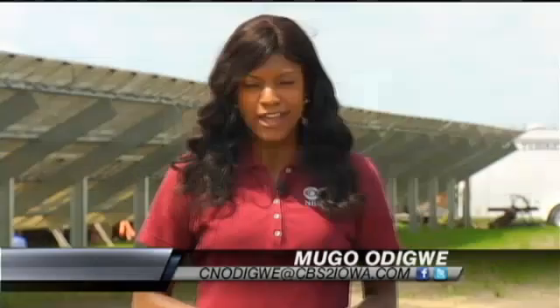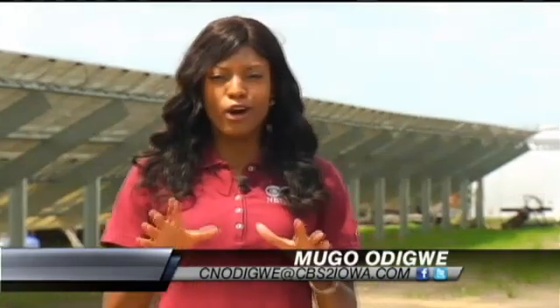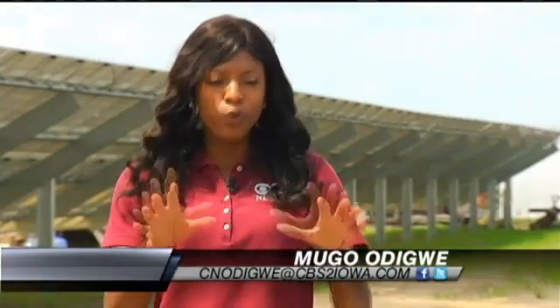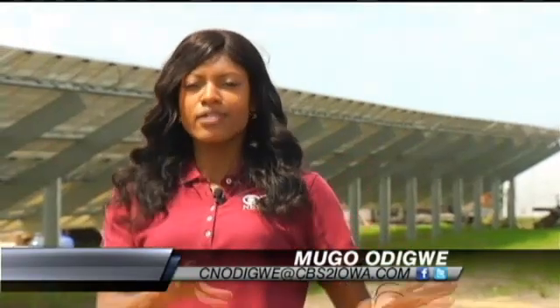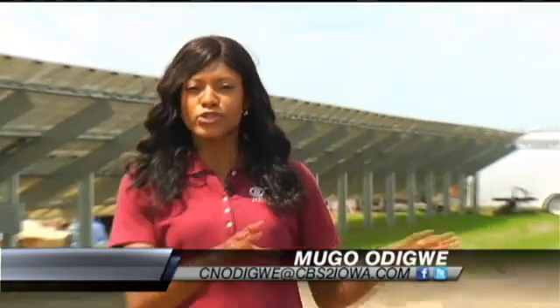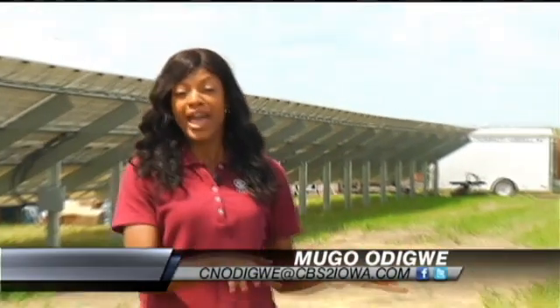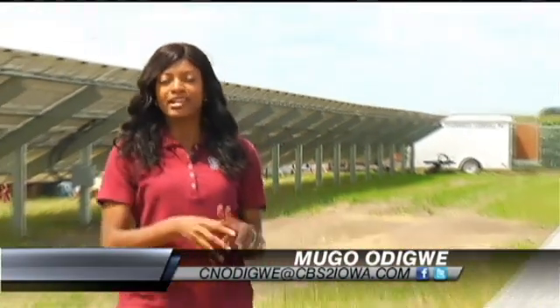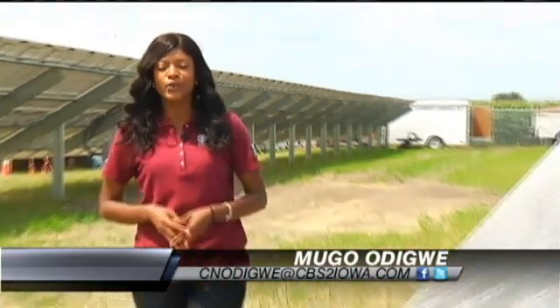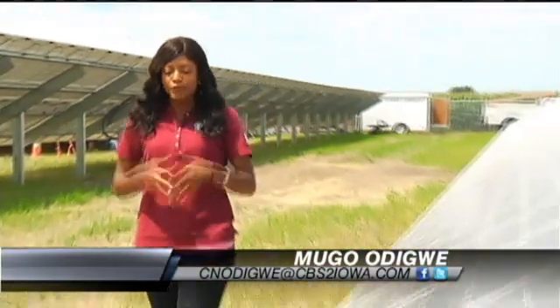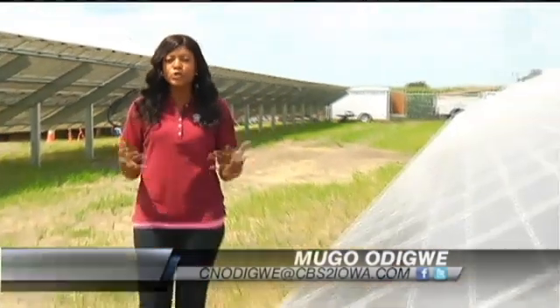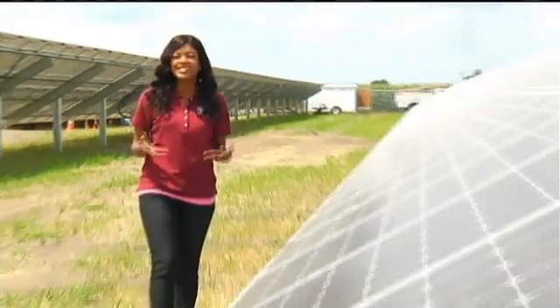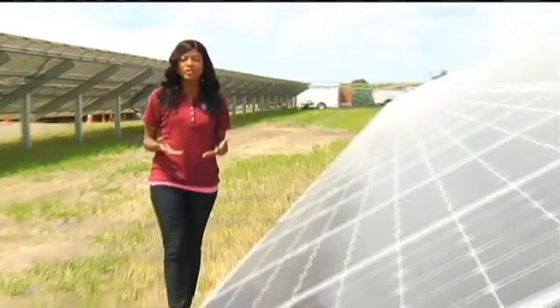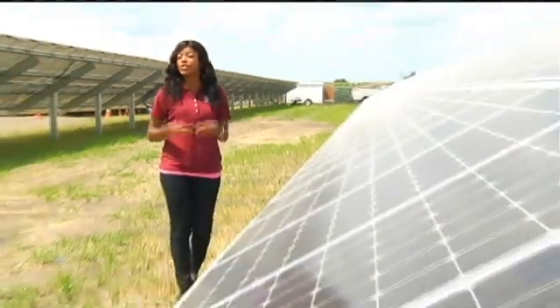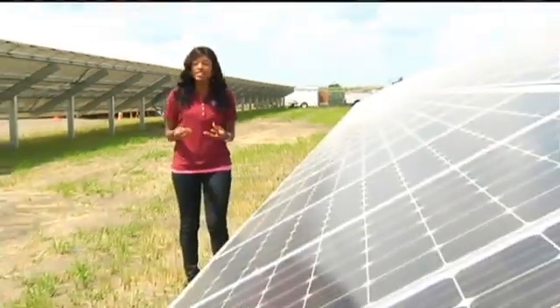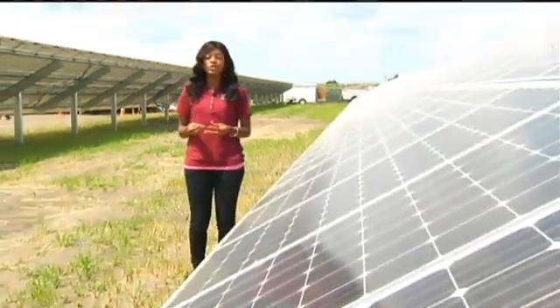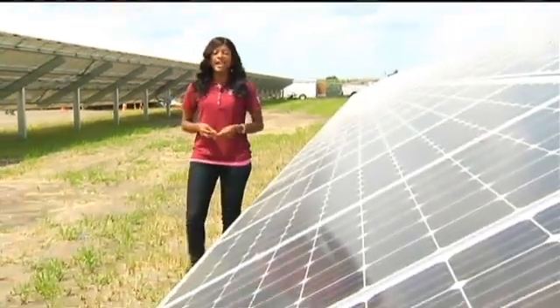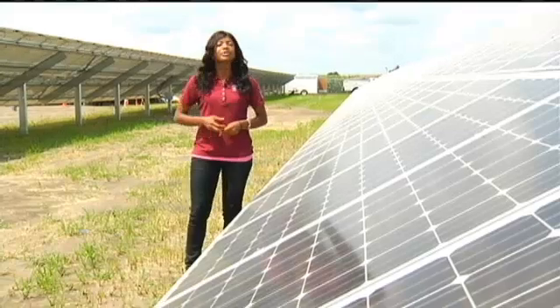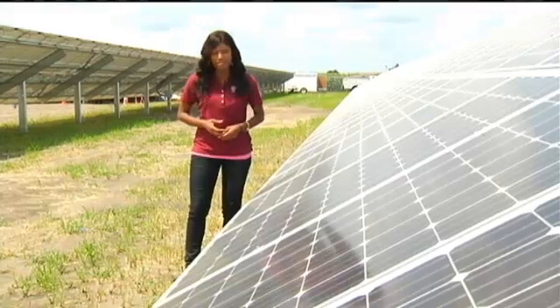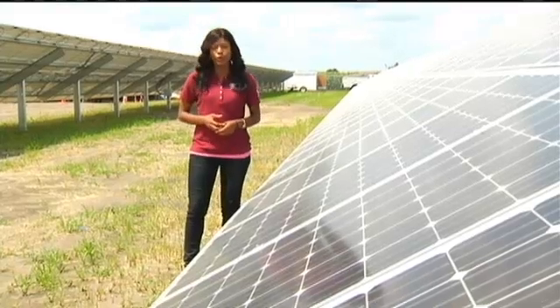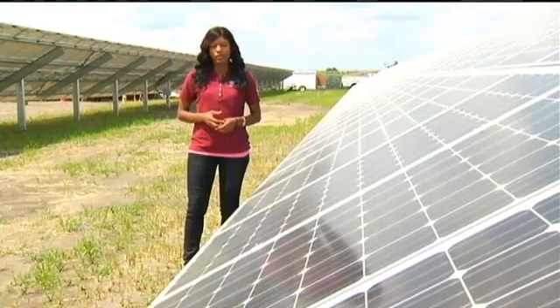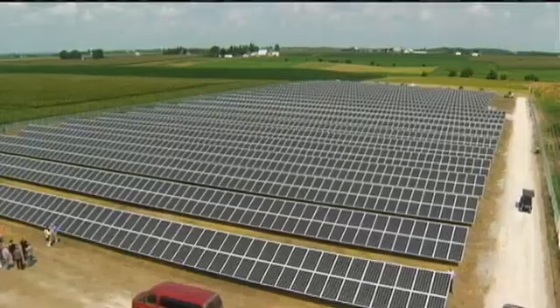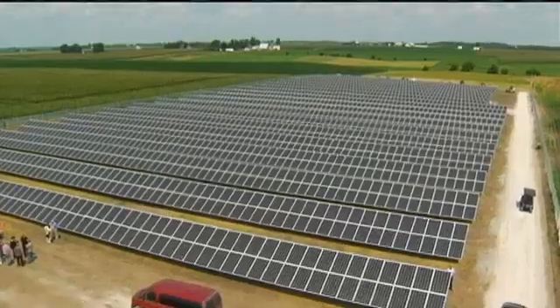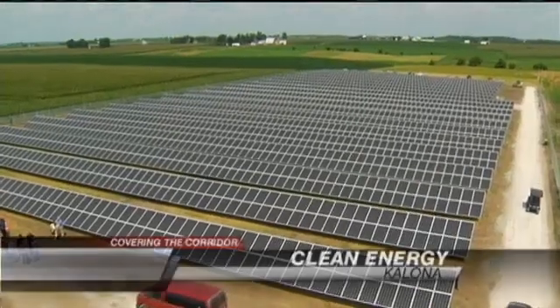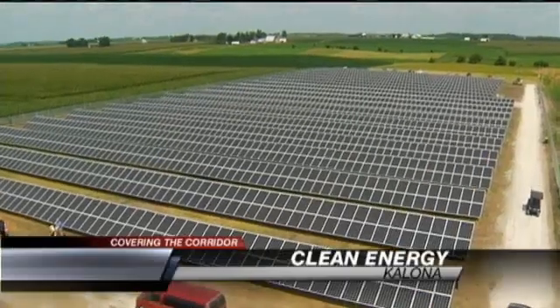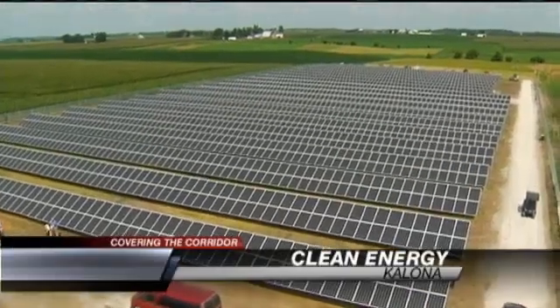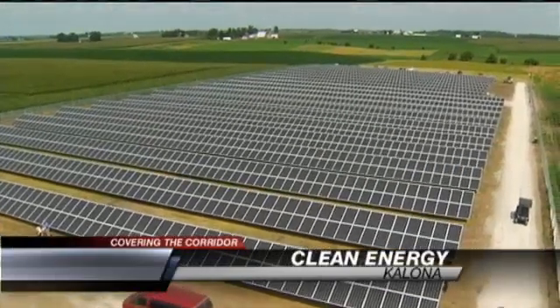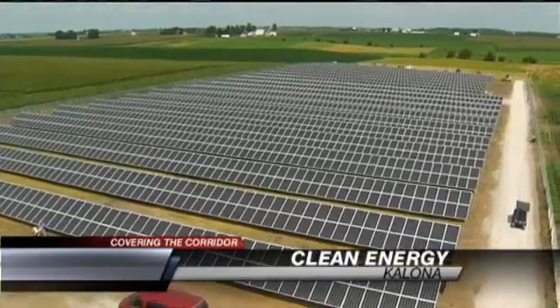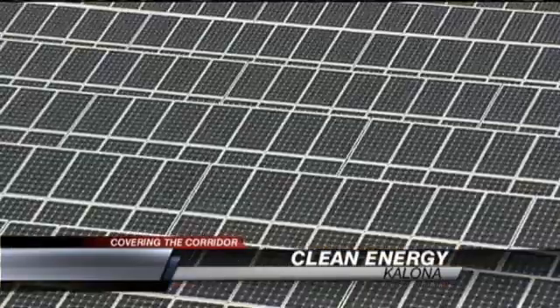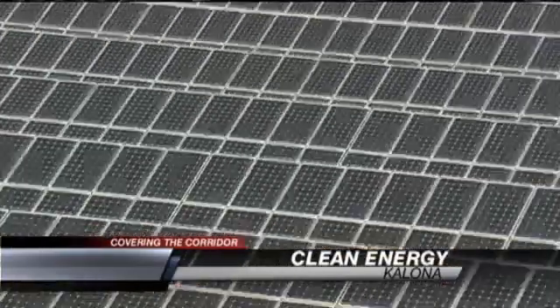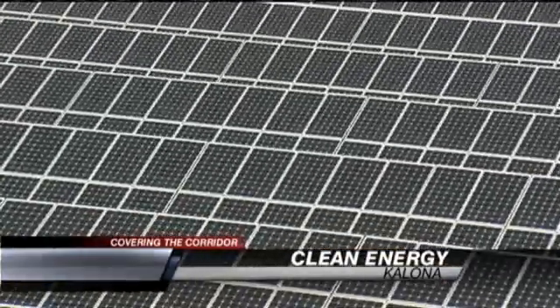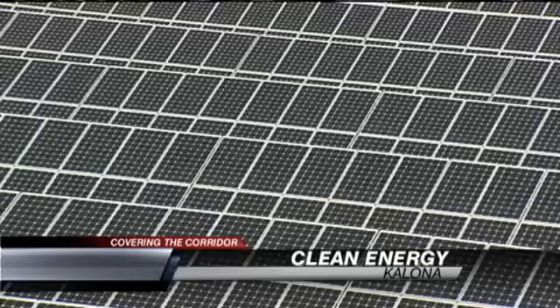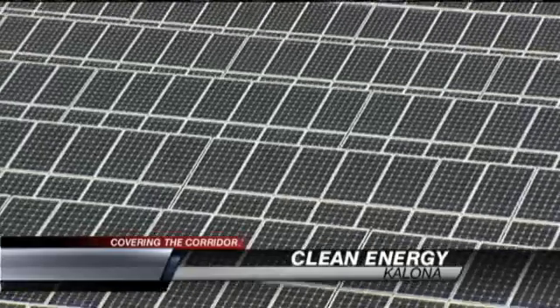There are 21 other solar panels like this one, and what they're doing is helping farmers harvest energy and help keep things local. Almost 3,000 solar panels standing on four acres of land.